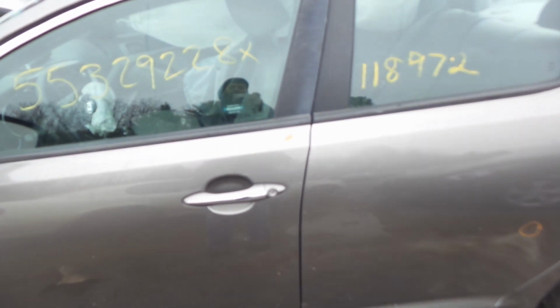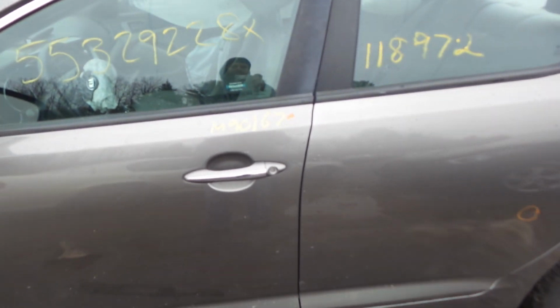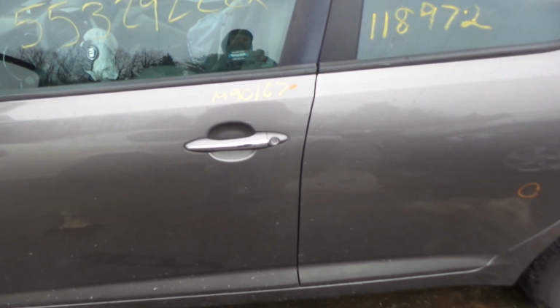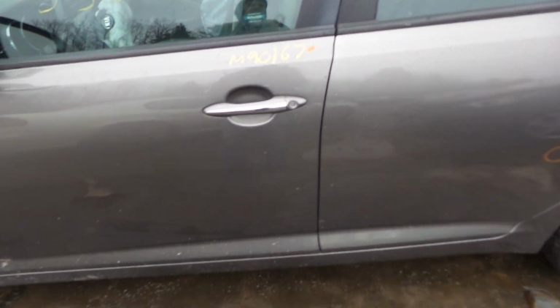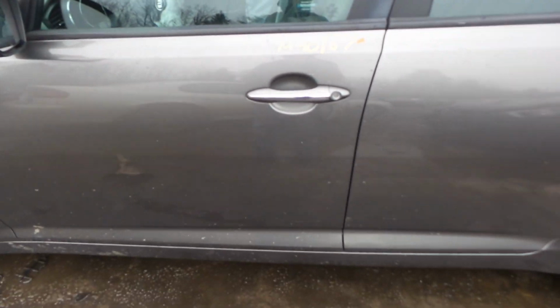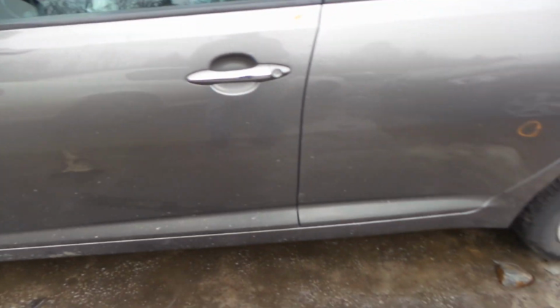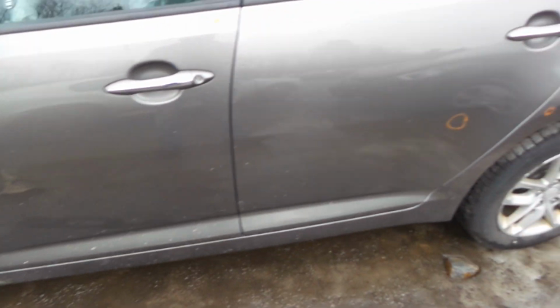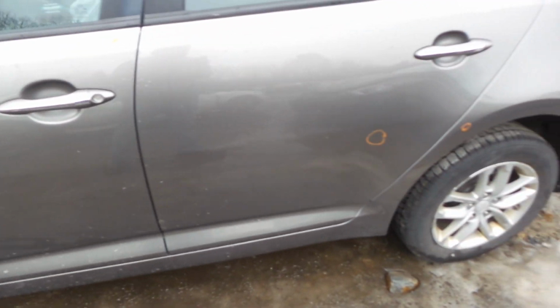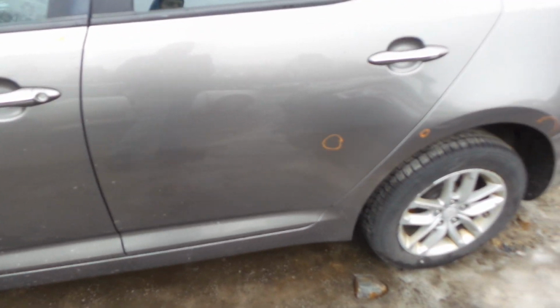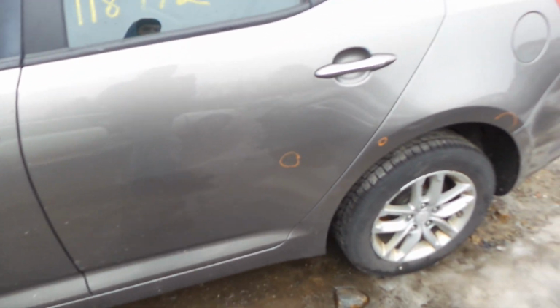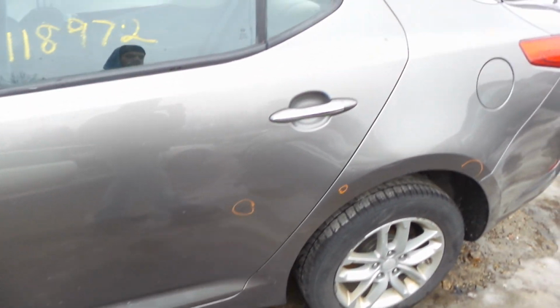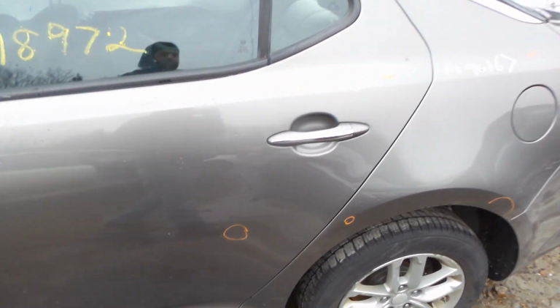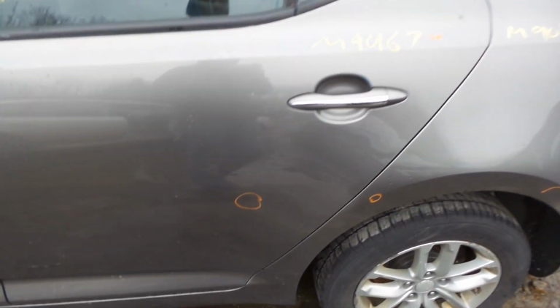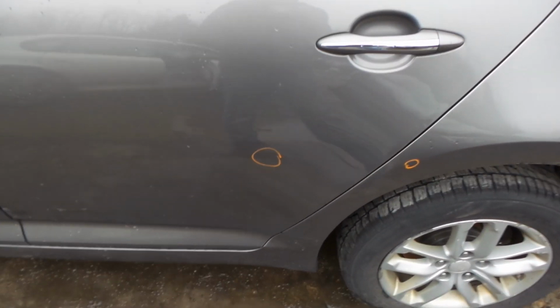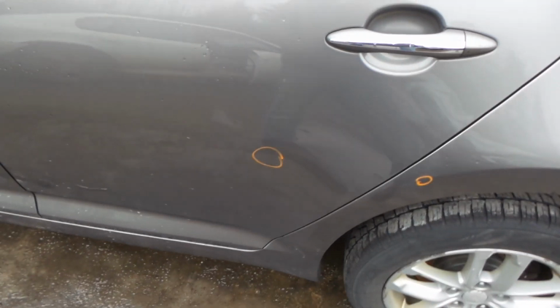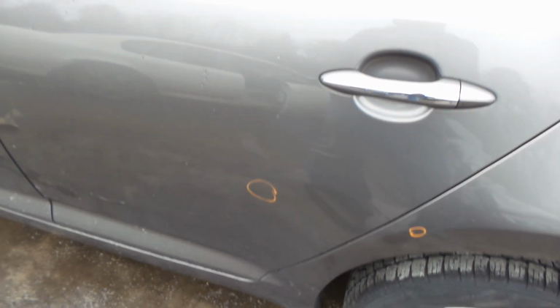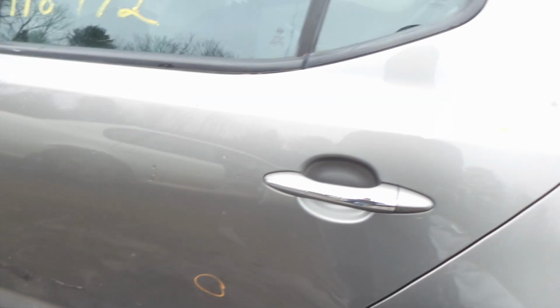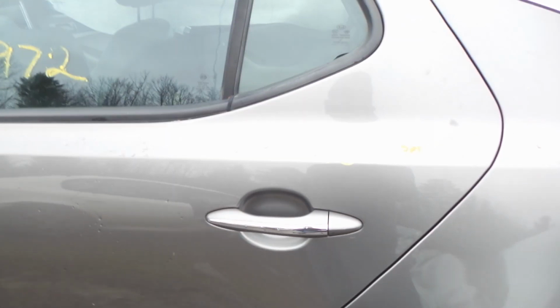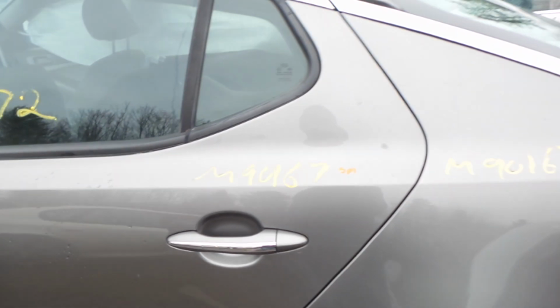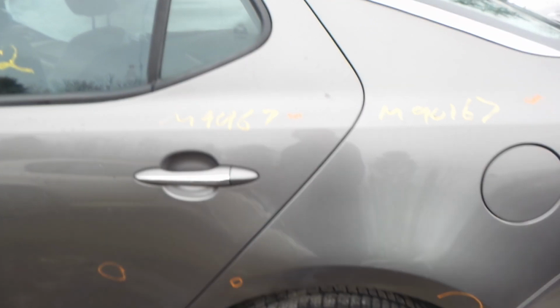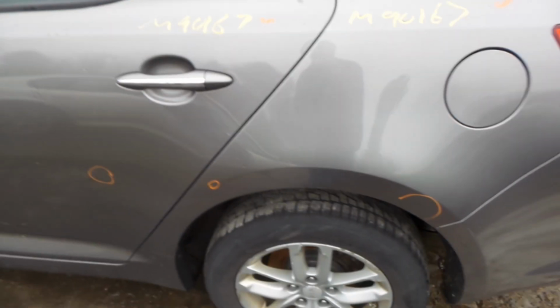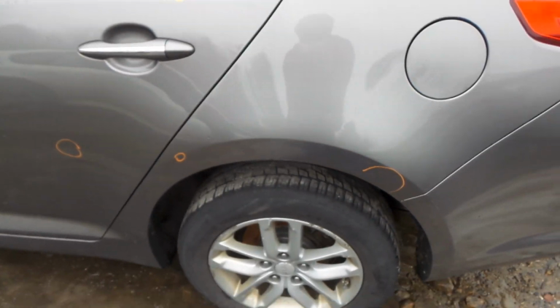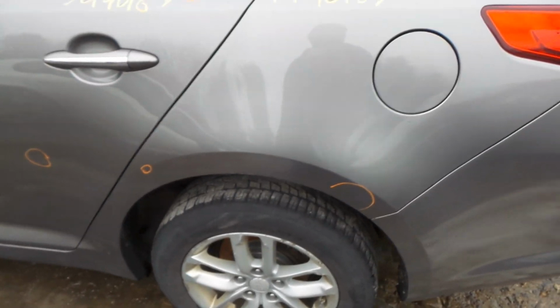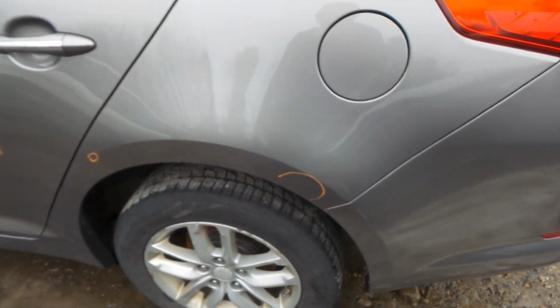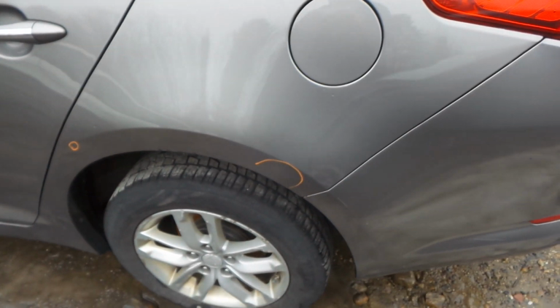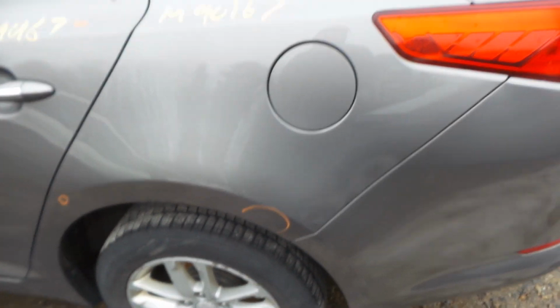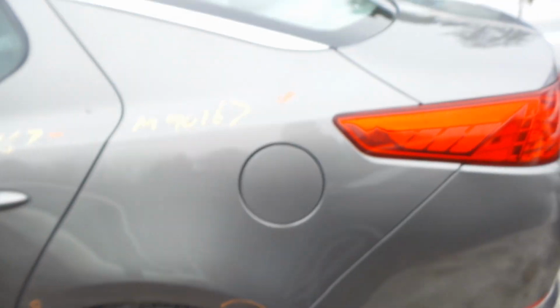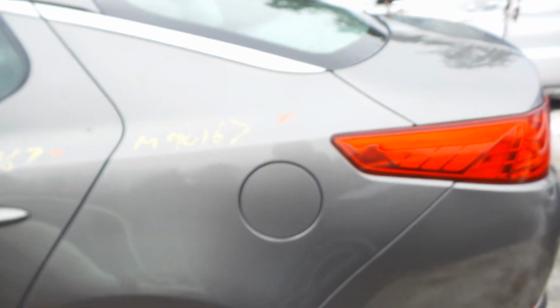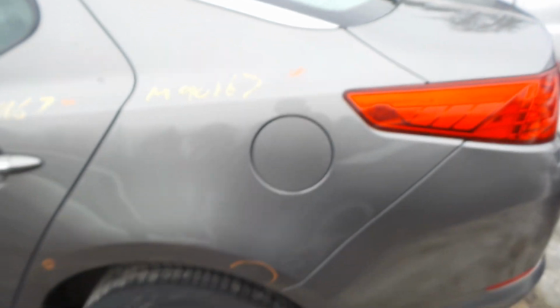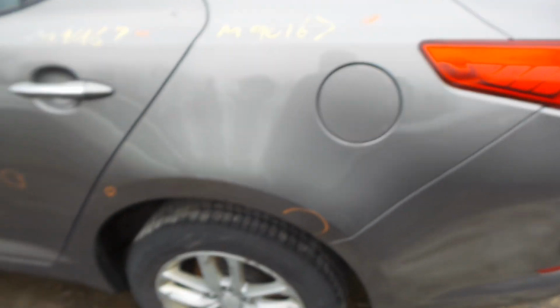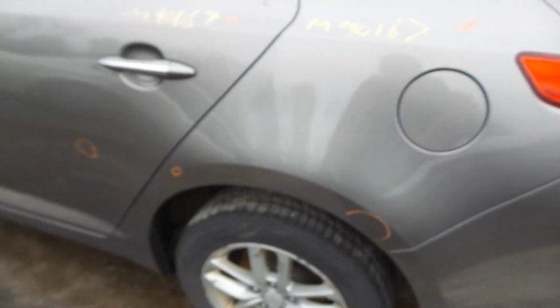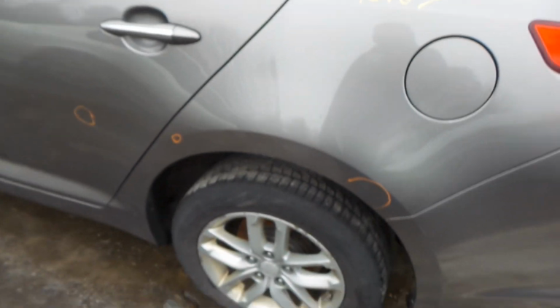Left front door is also insurance quality showing no damage. The rear has one small thing in it, still insurance quality. Left rear quarter panel is also insurance quality.